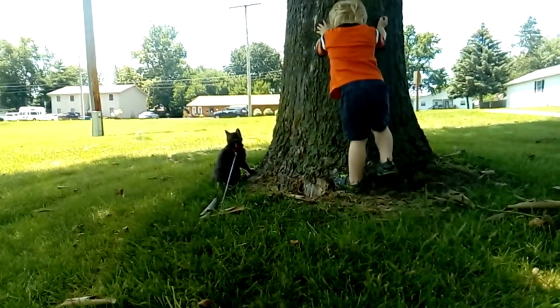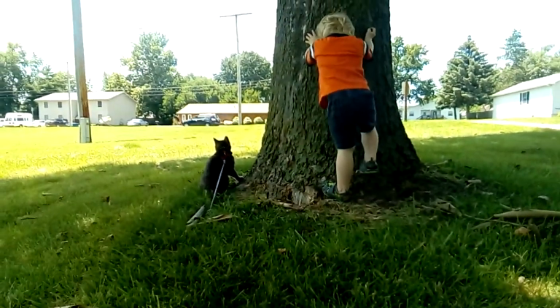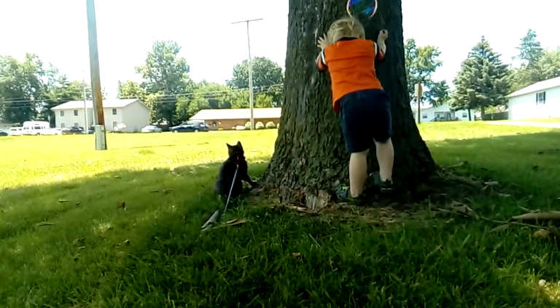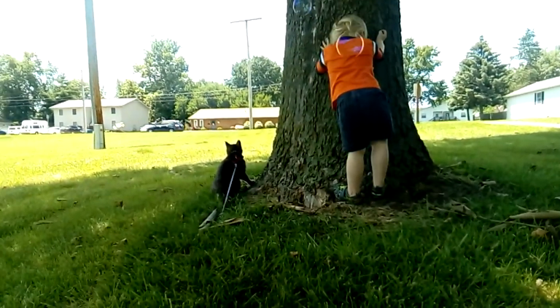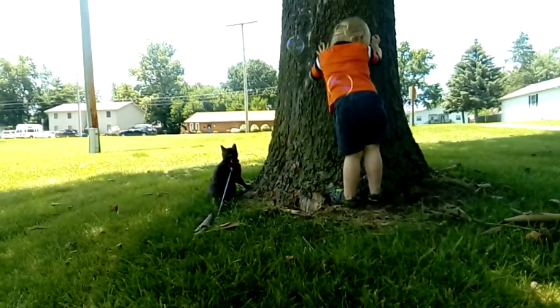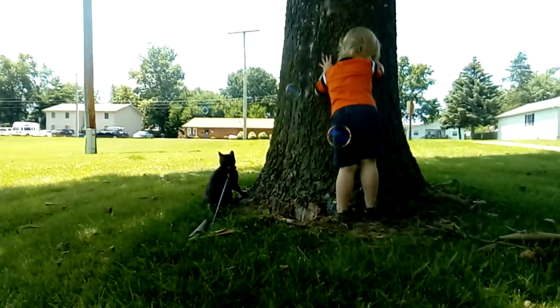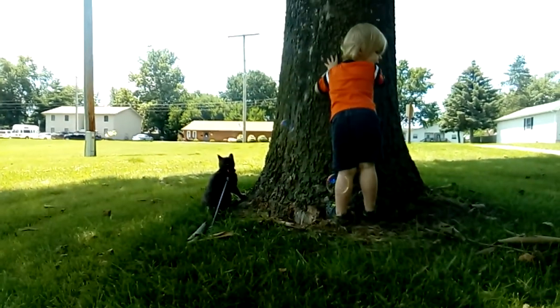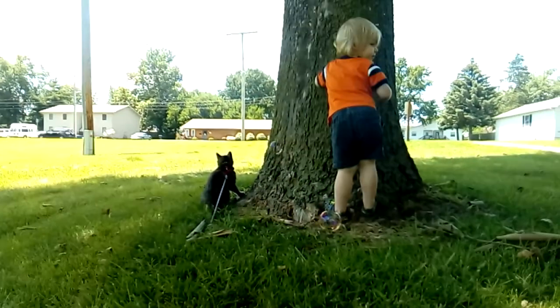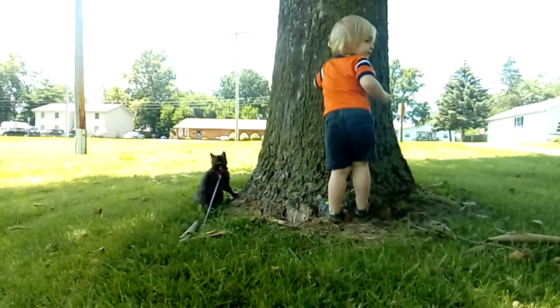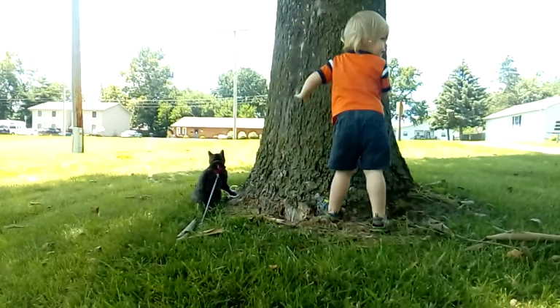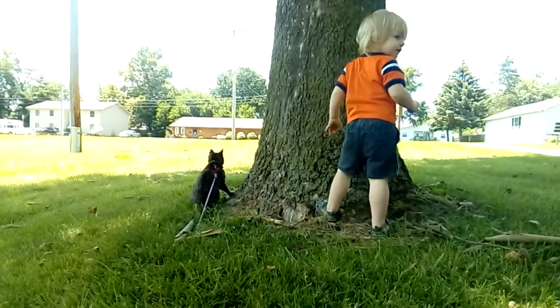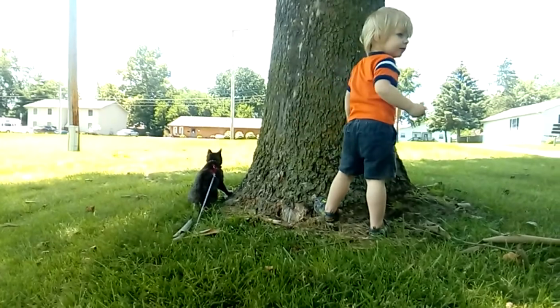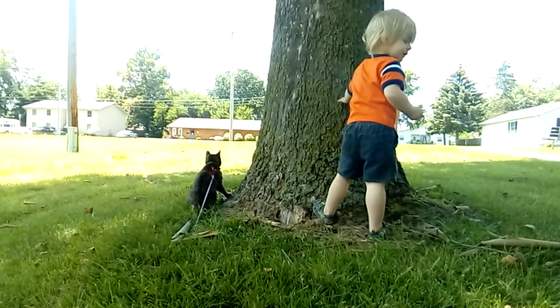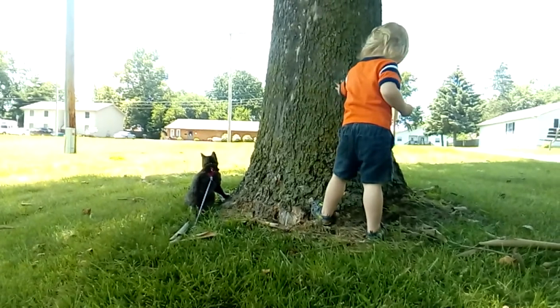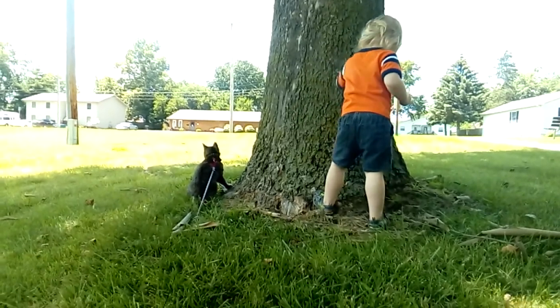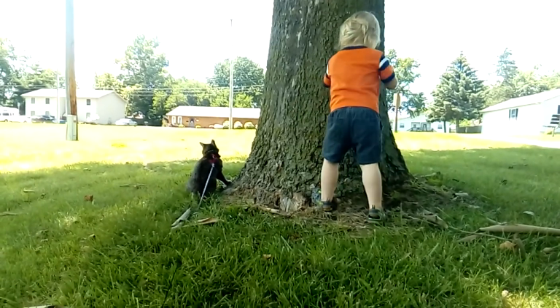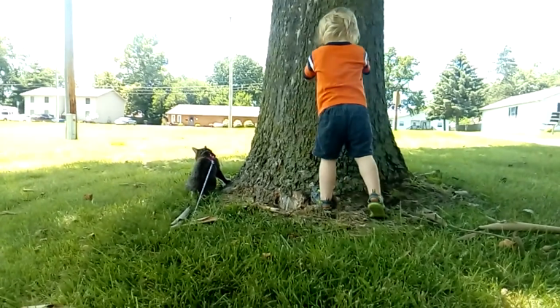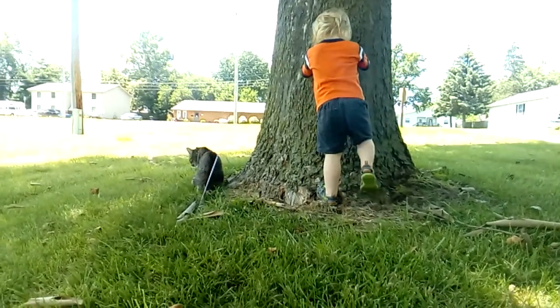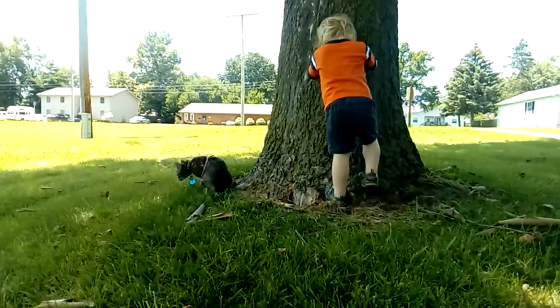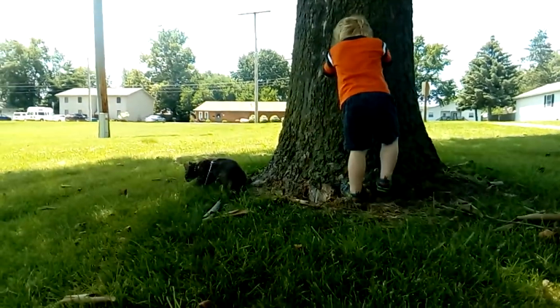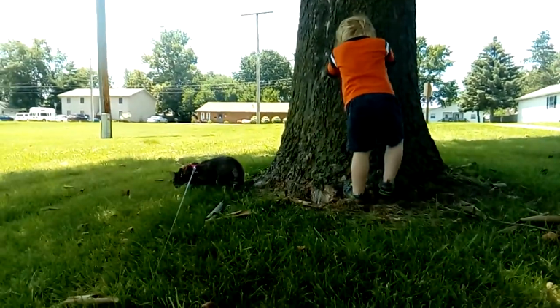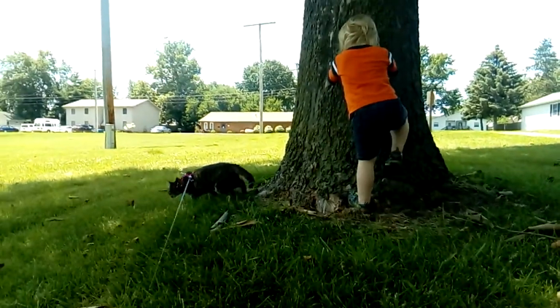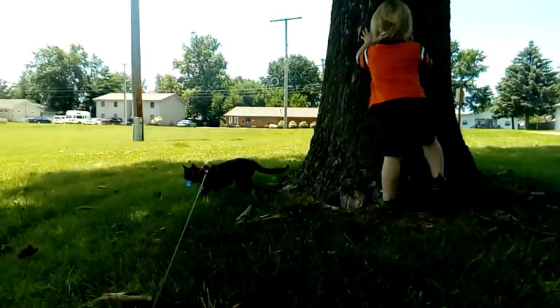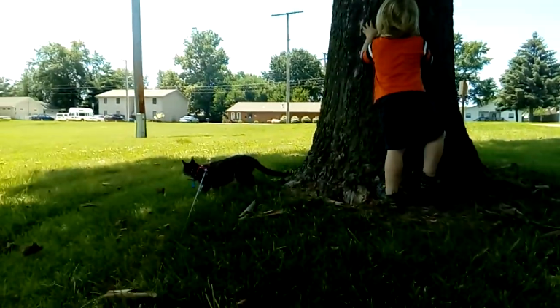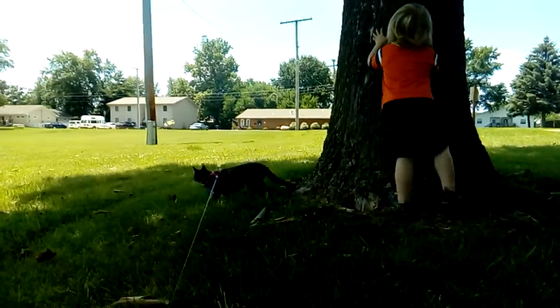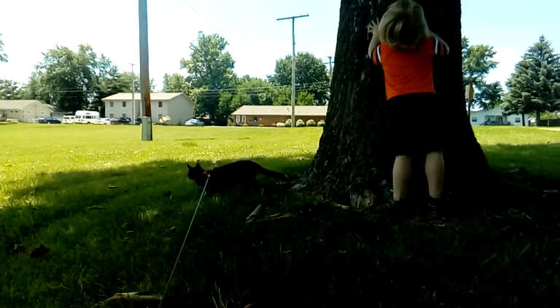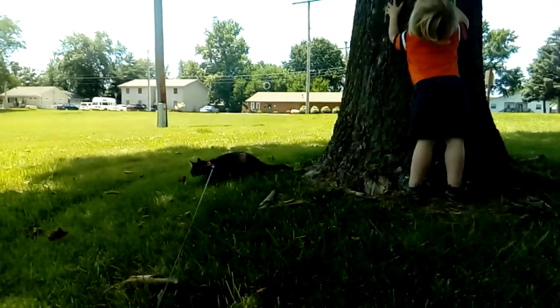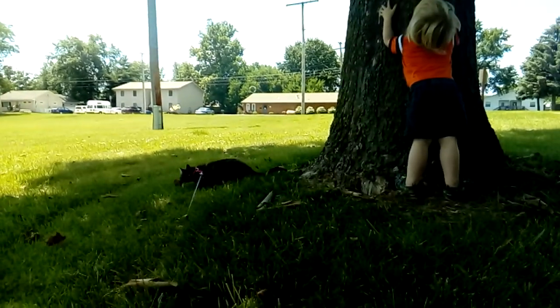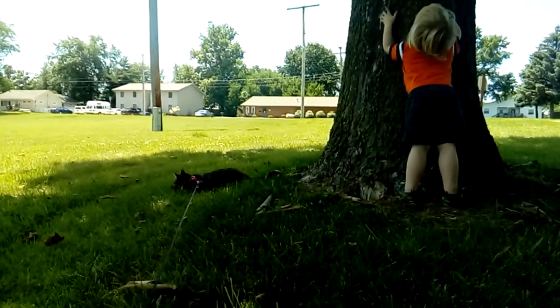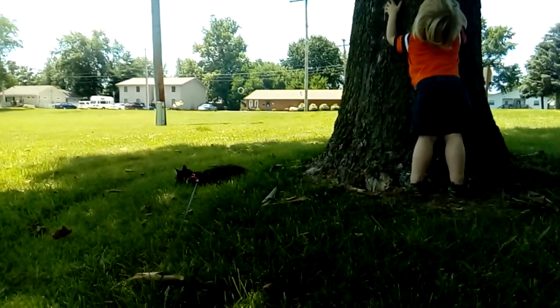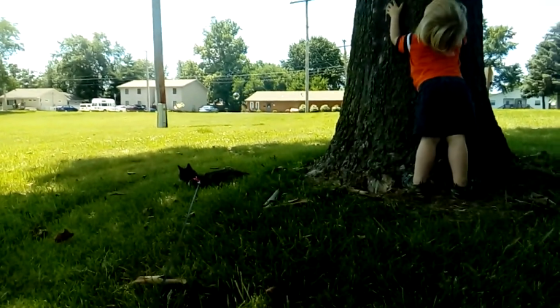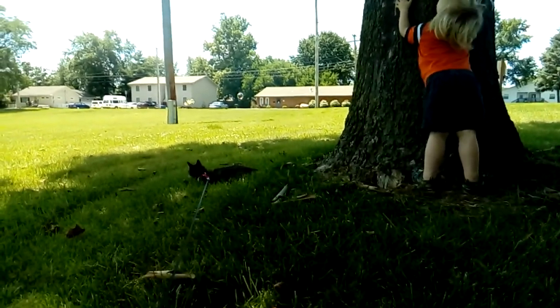Mm-hmm. Now, remember last time you tried to walk up the tree, you fell on your butt. Was it this tree? No, it was that one over by the tree. Oh. Okay. Heh, look!